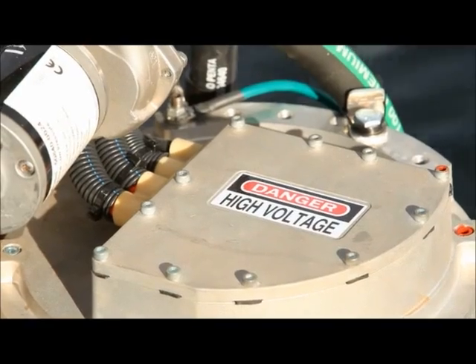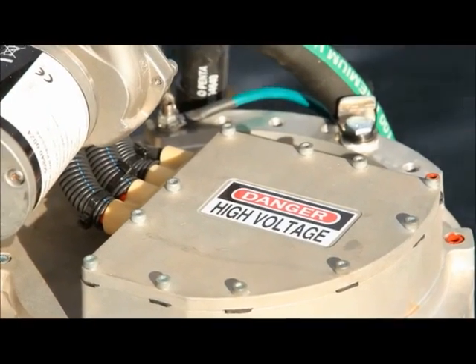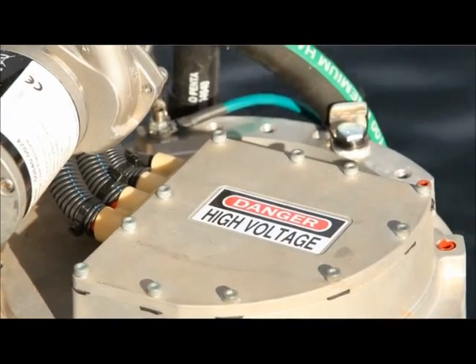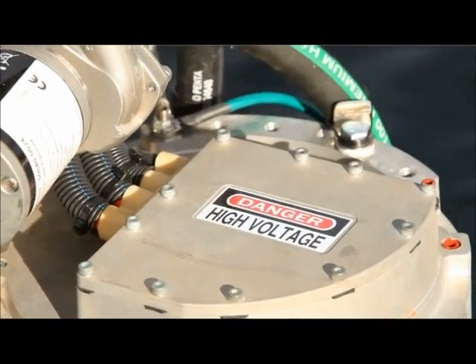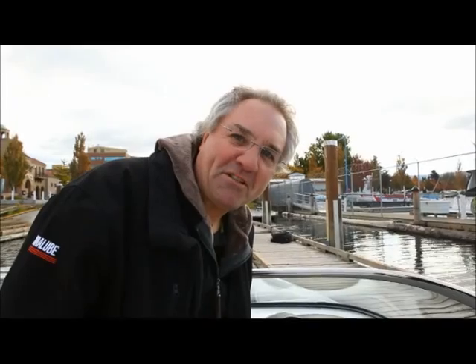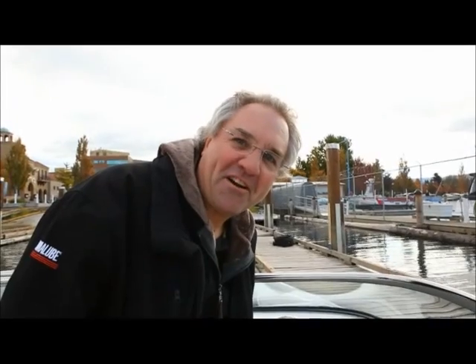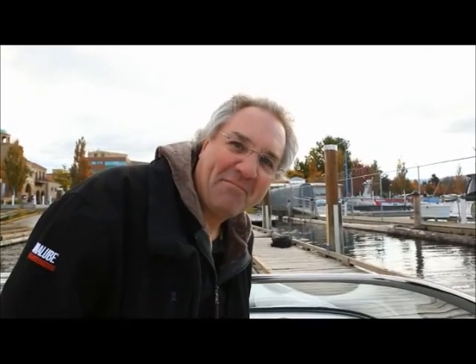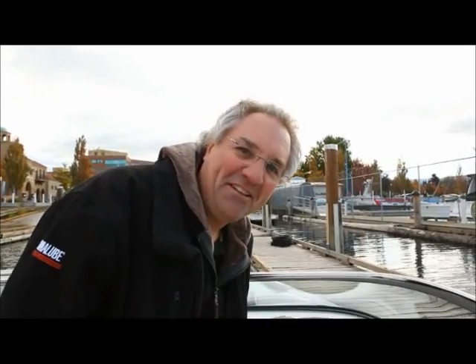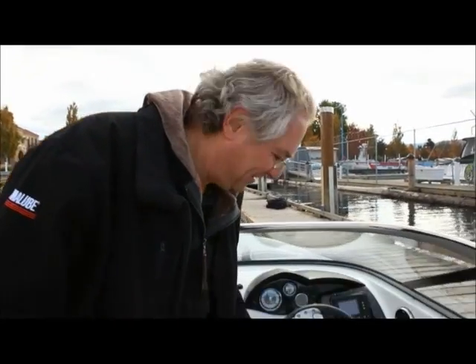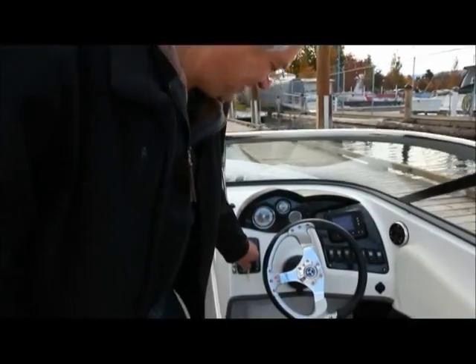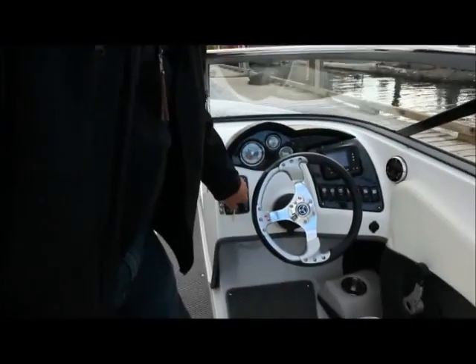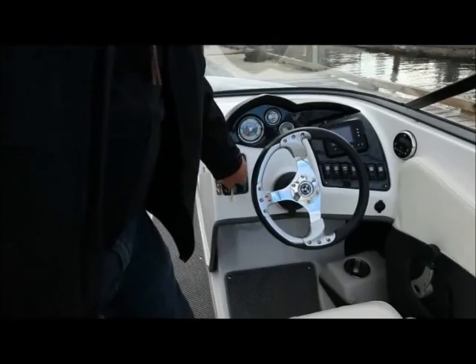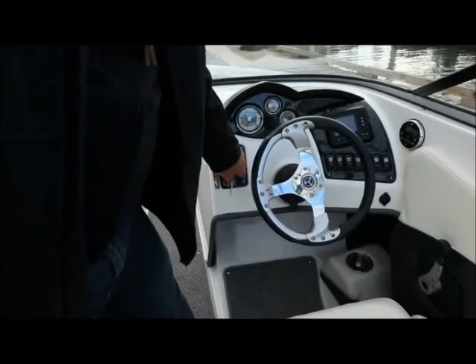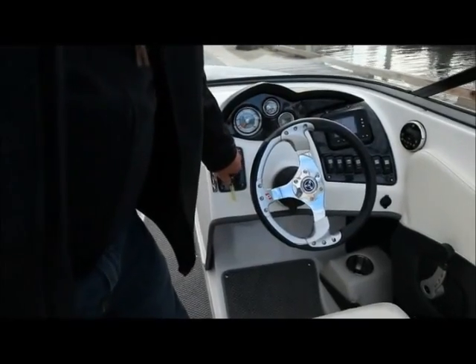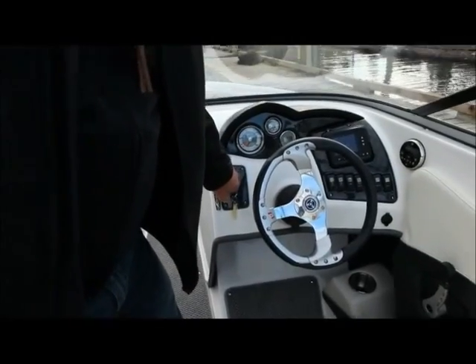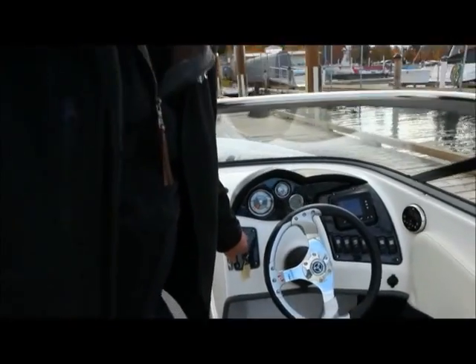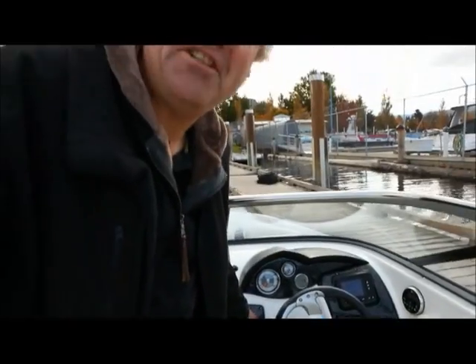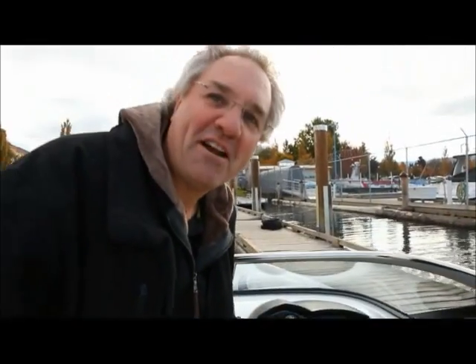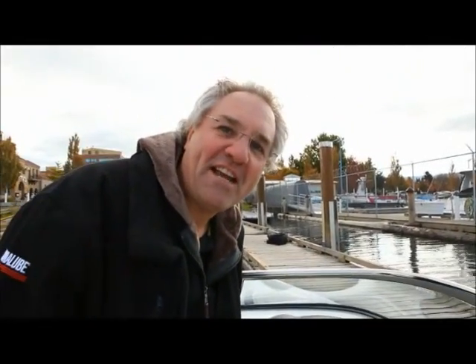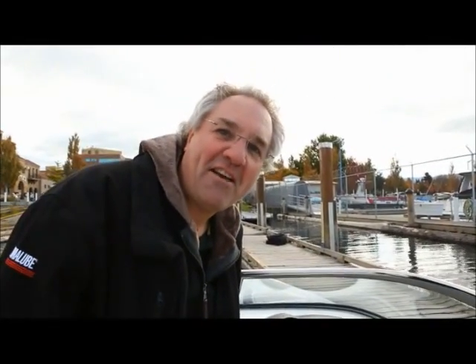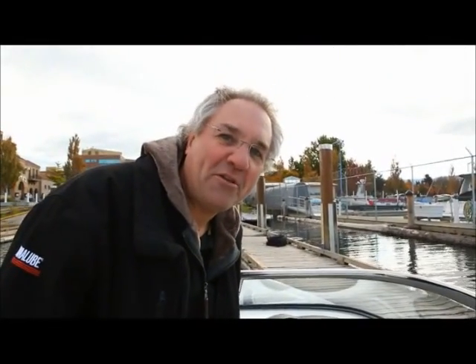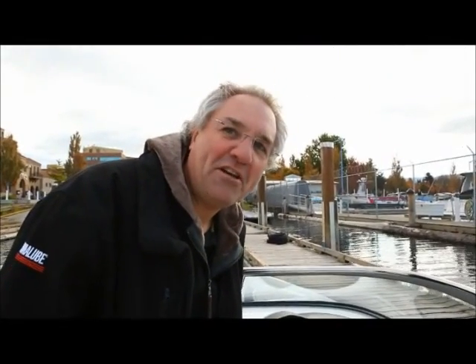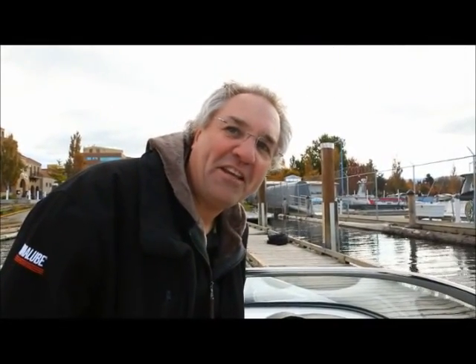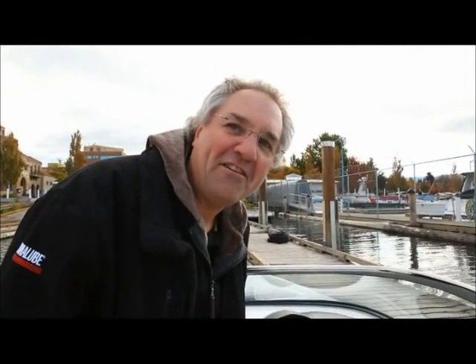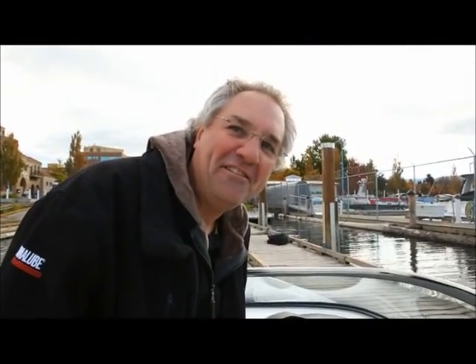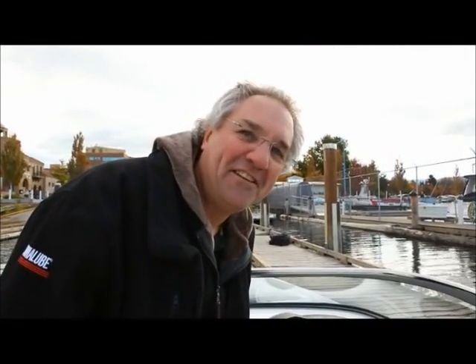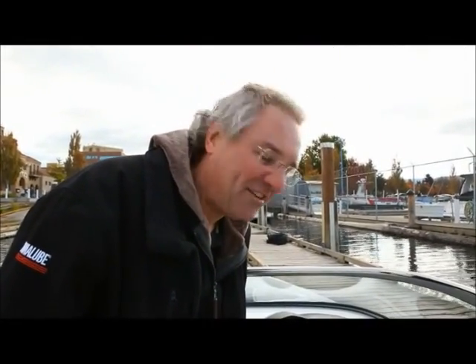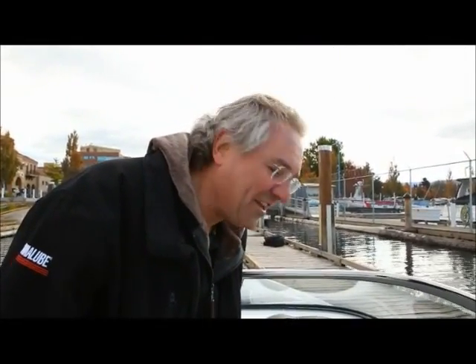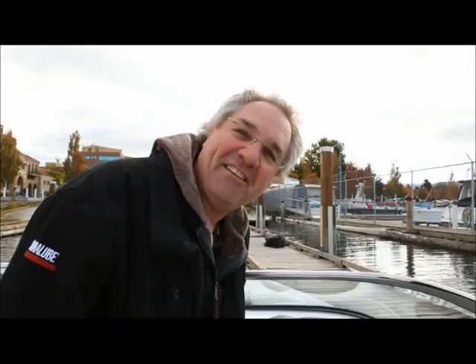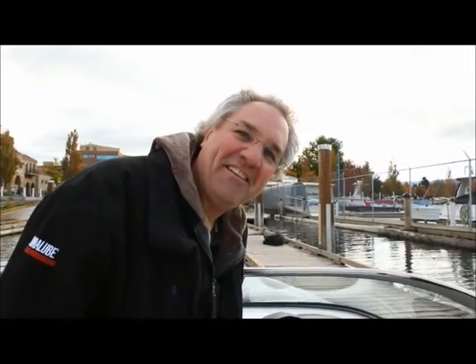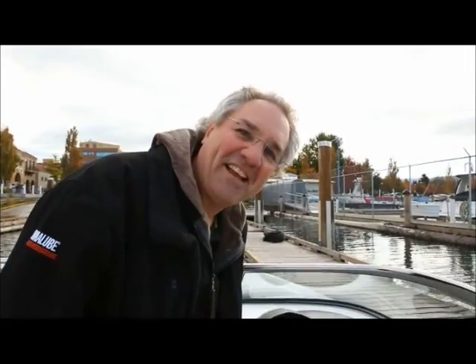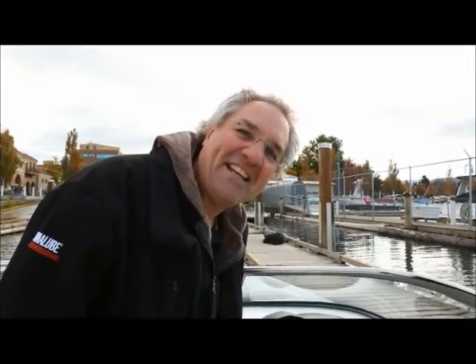Are you ready for this? We're about to start it up. There you go — she's running right now. I don't think you can hear a thing, can you? Not a thing. That's it.